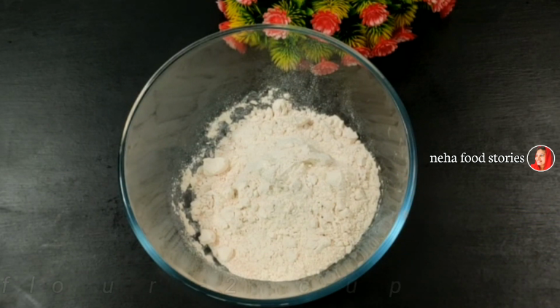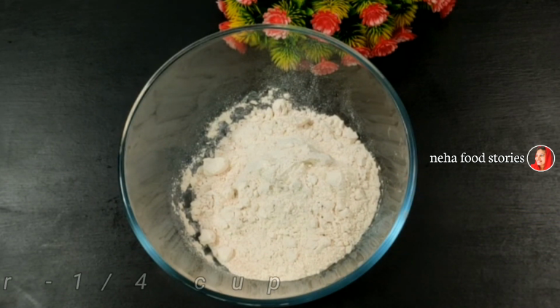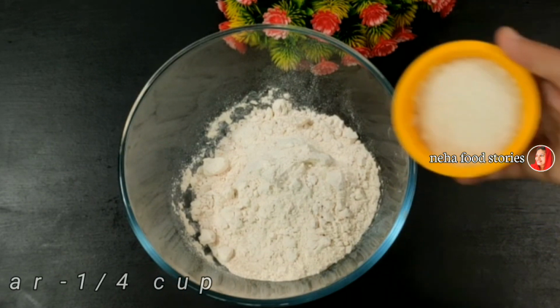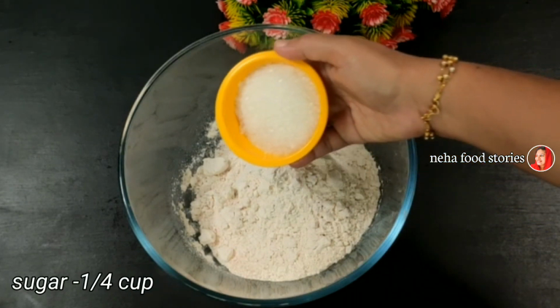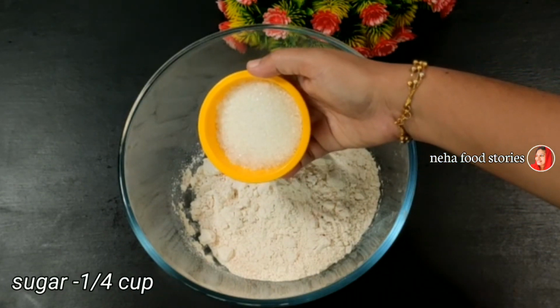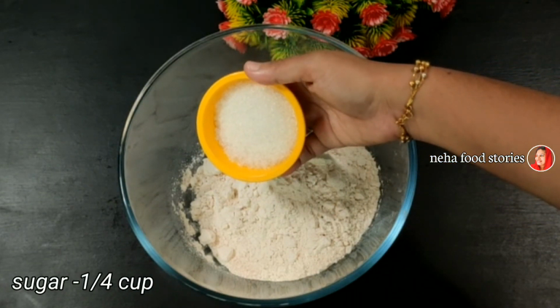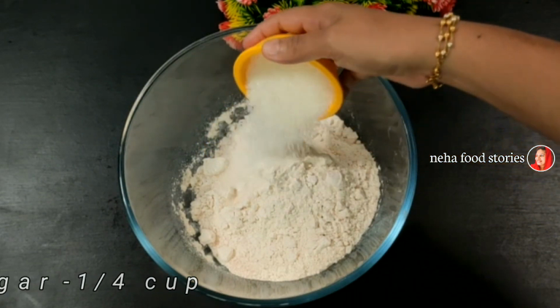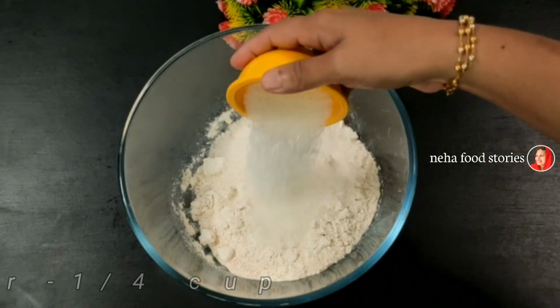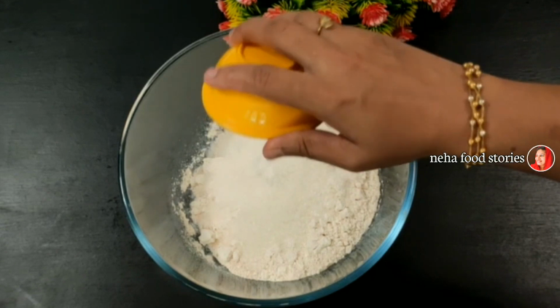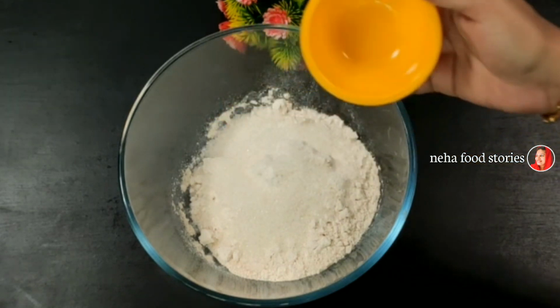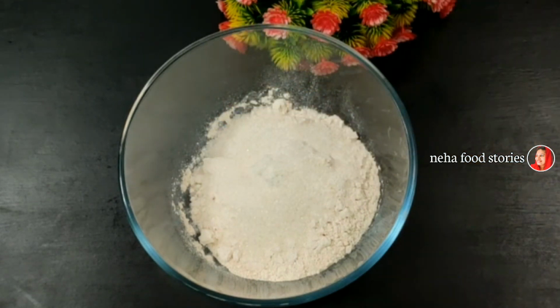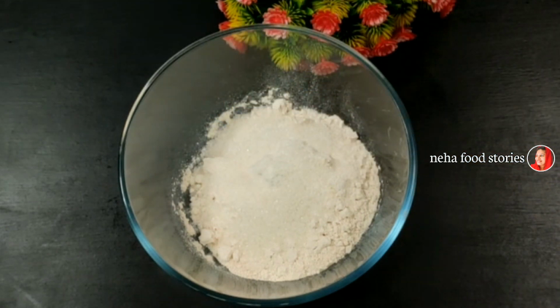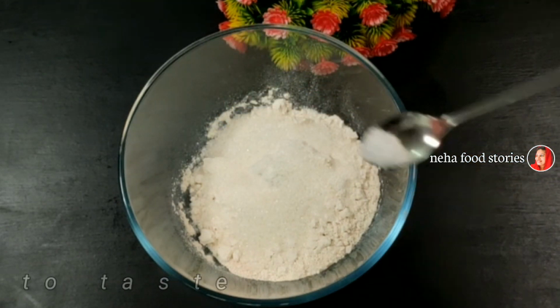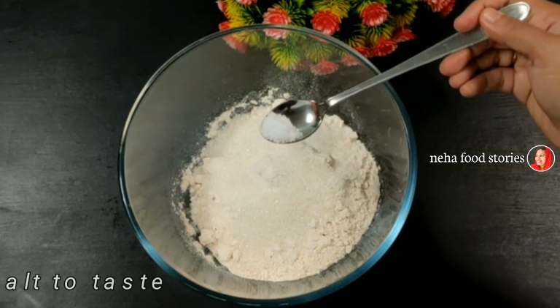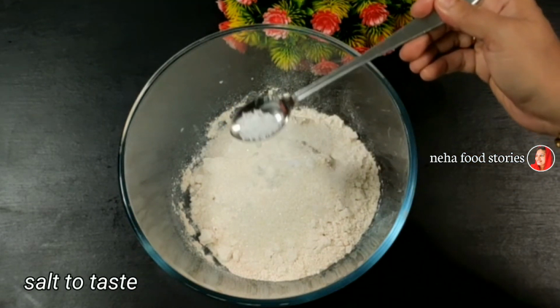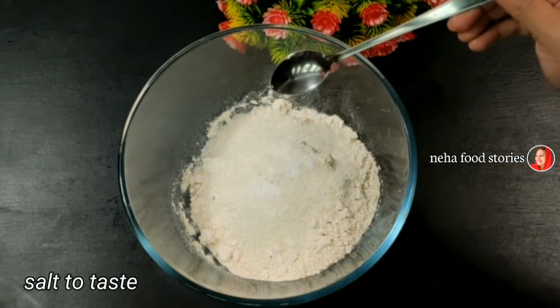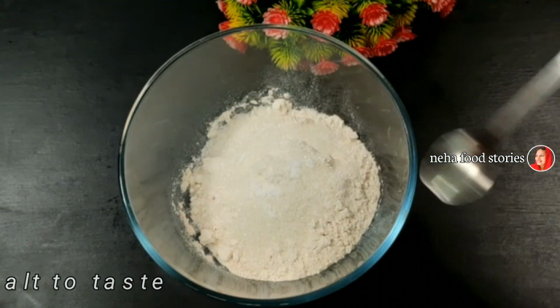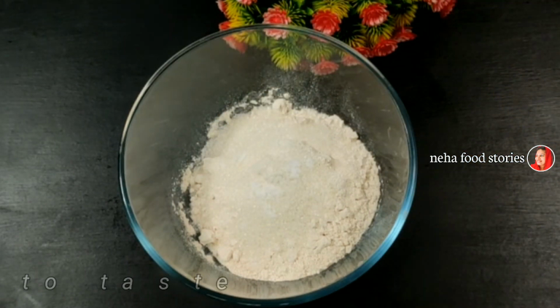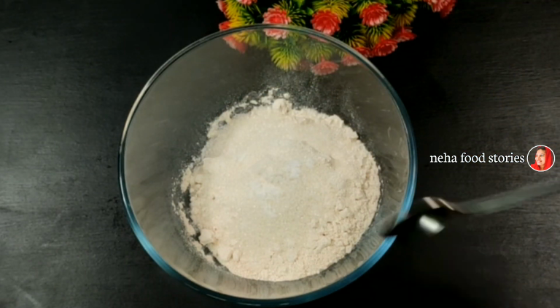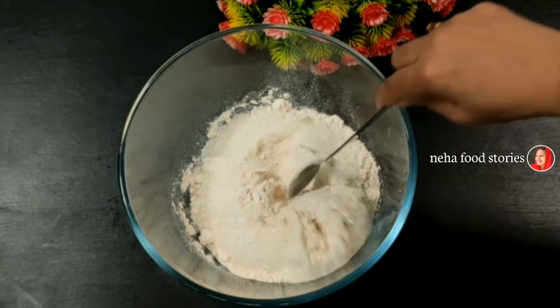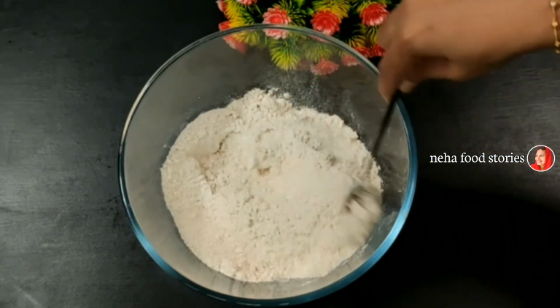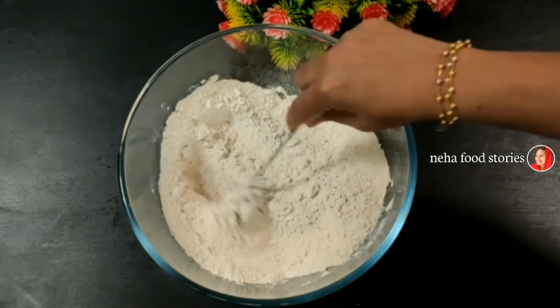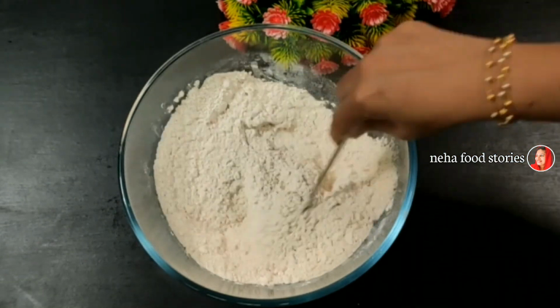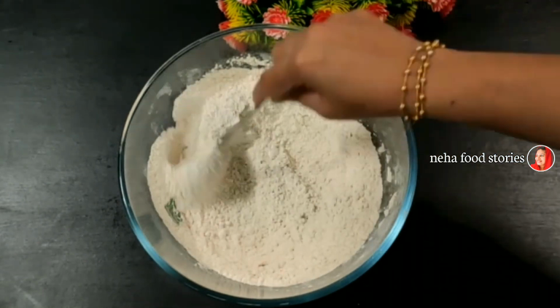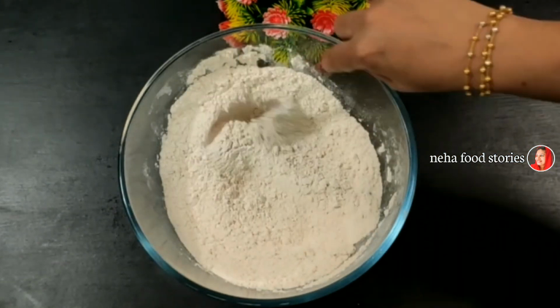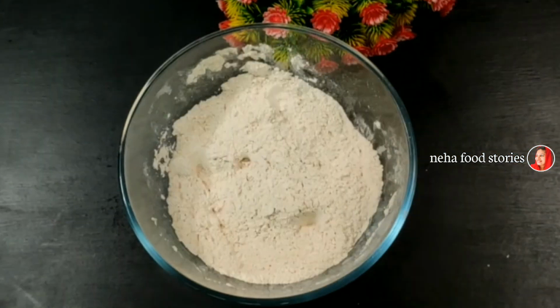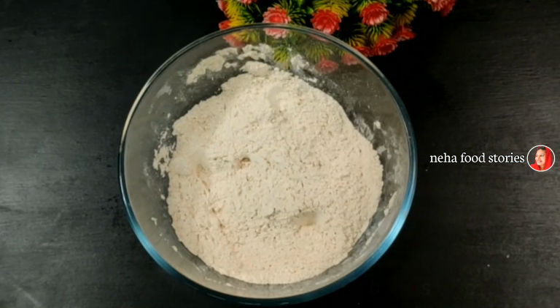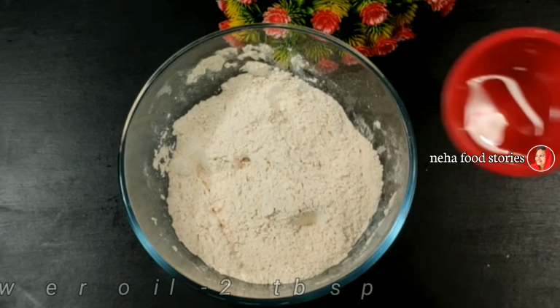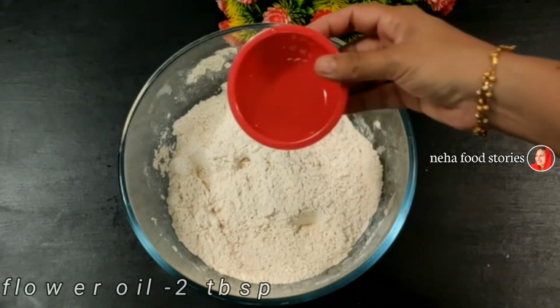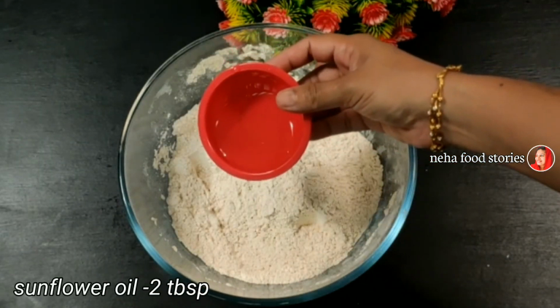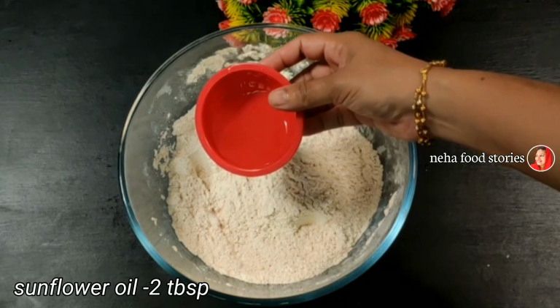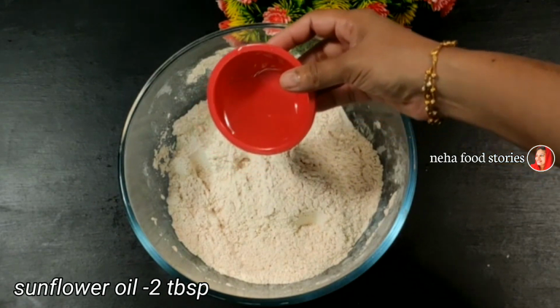I will add a cup of gothambu, now I will add another cup of gothambu. Add 2 tablespoons of salt, and add 2 tablespoons of gothambu. Now we will add a soft almond oil.